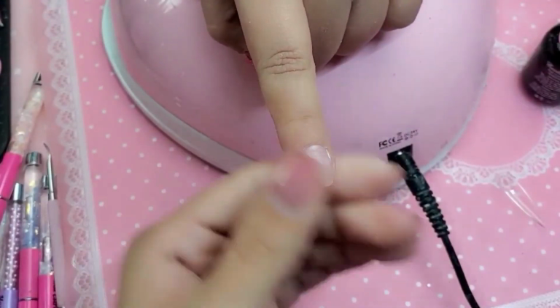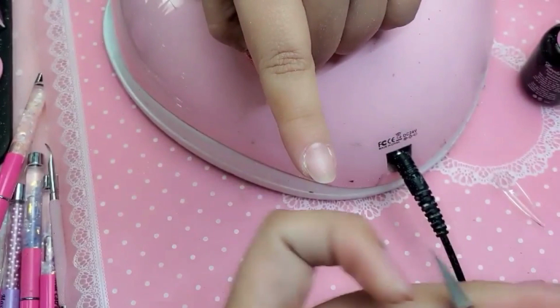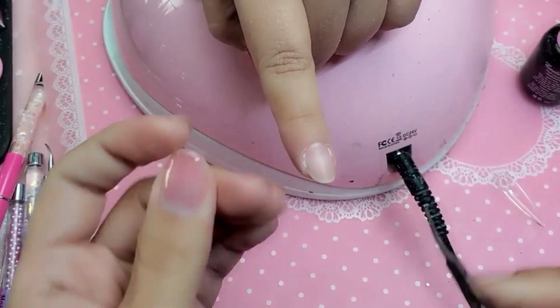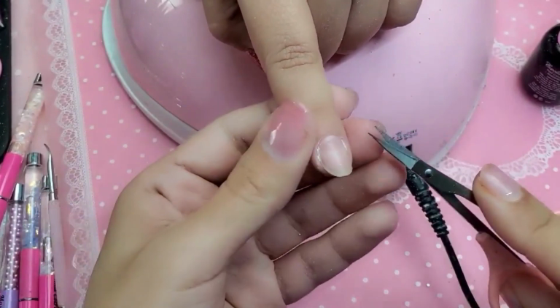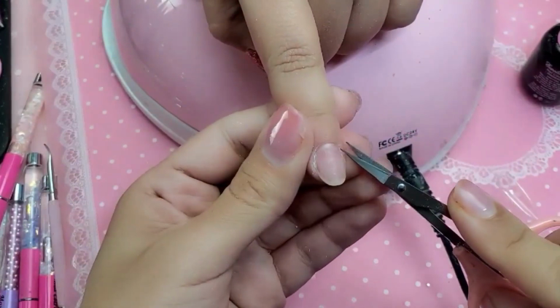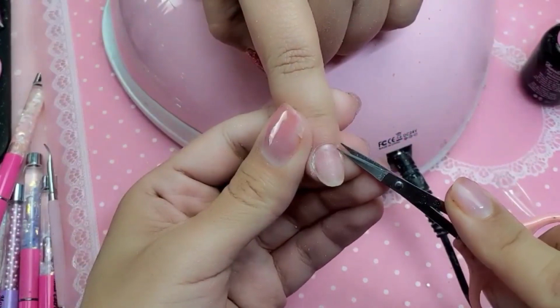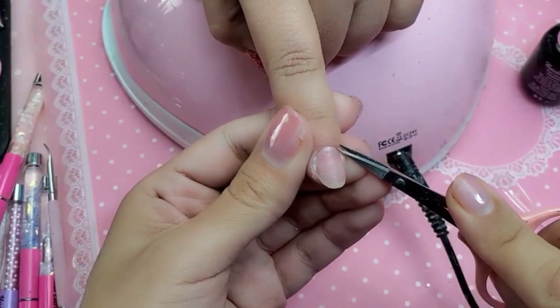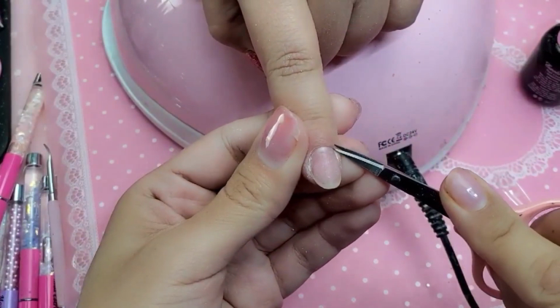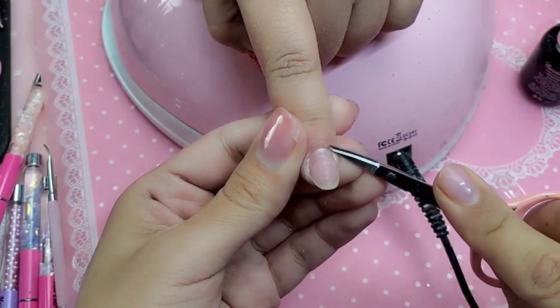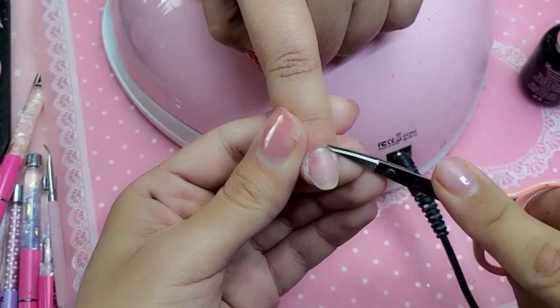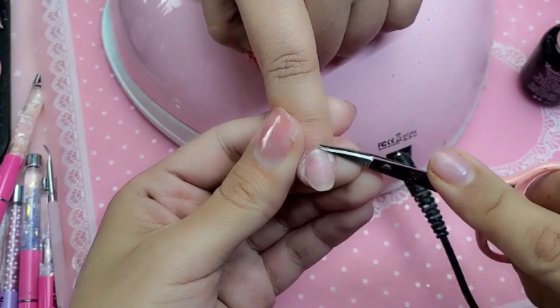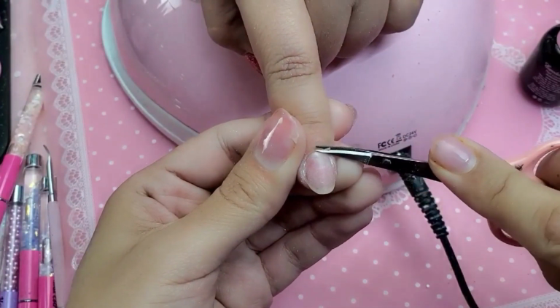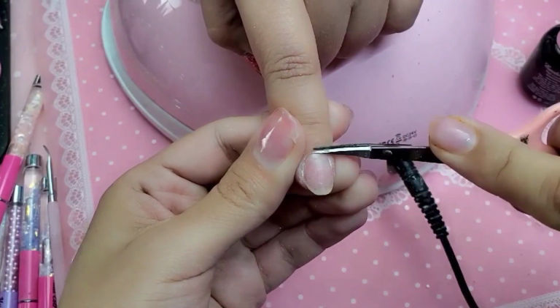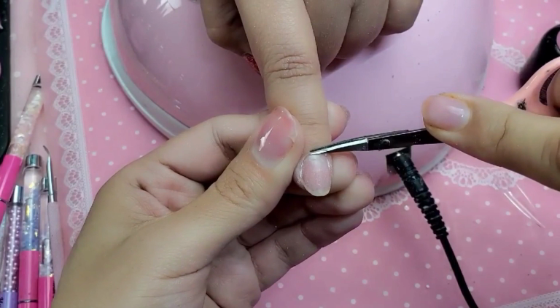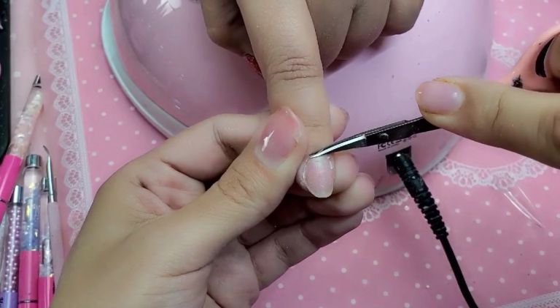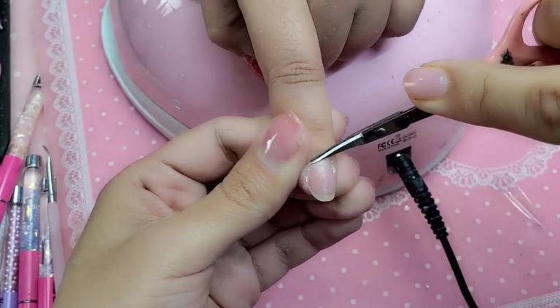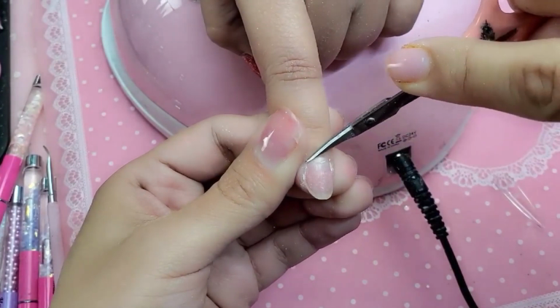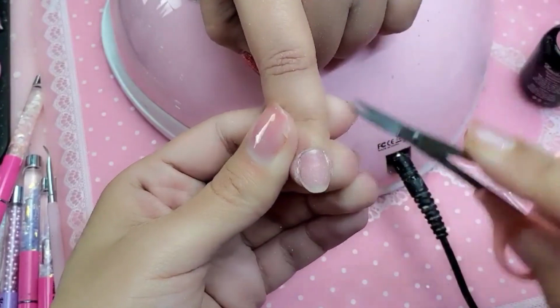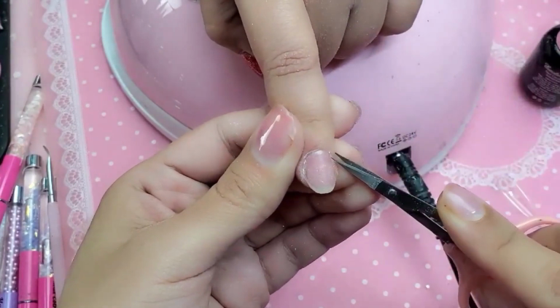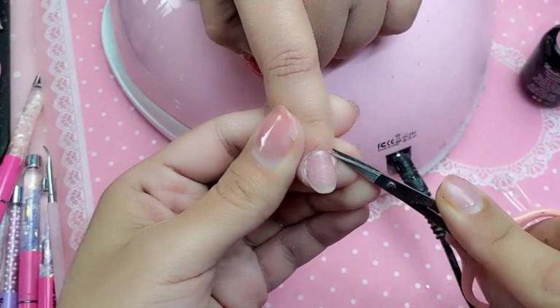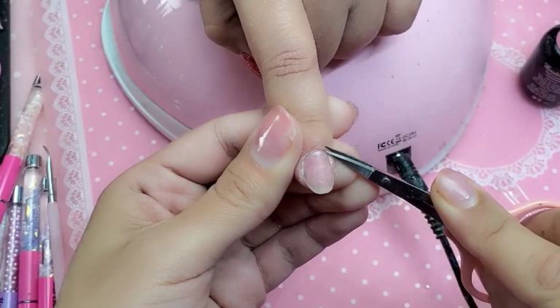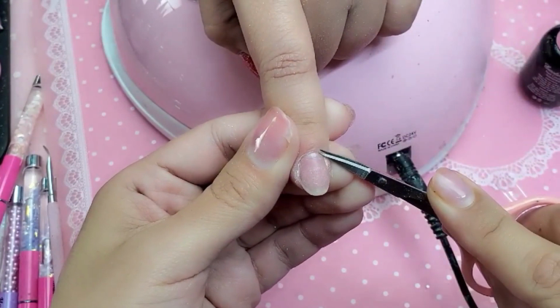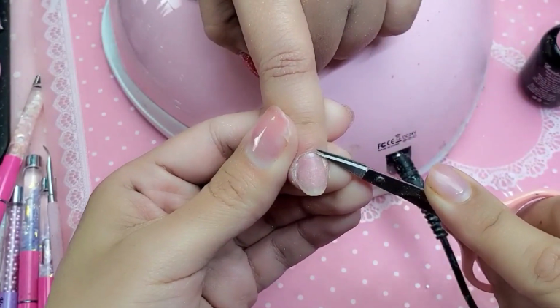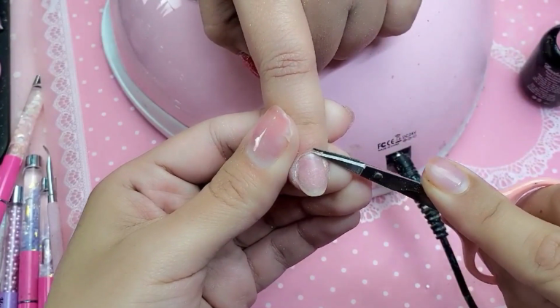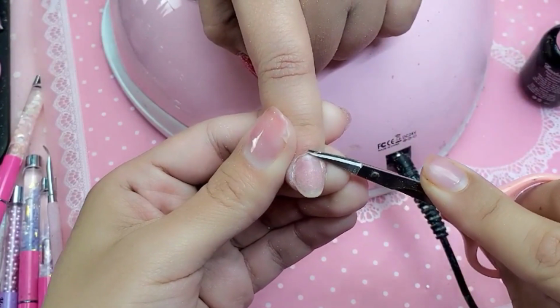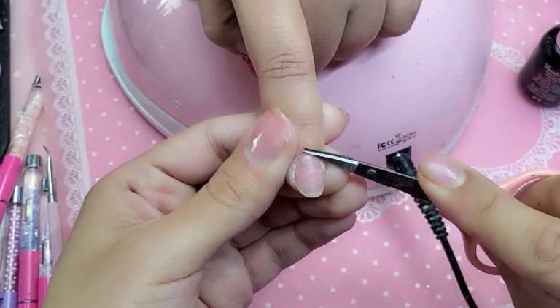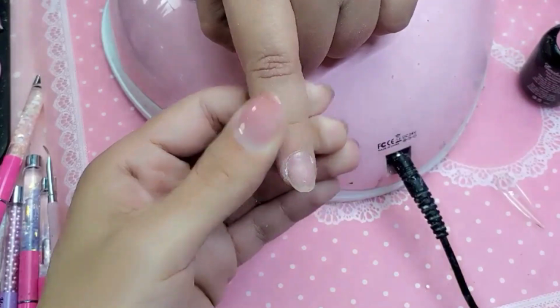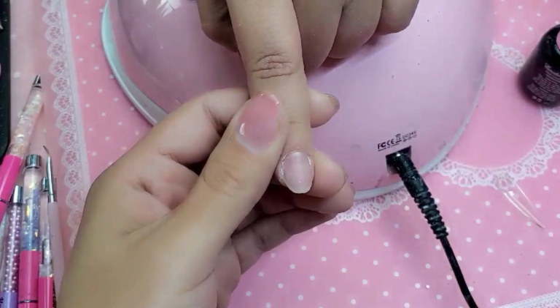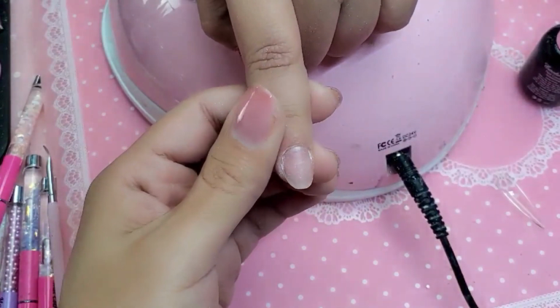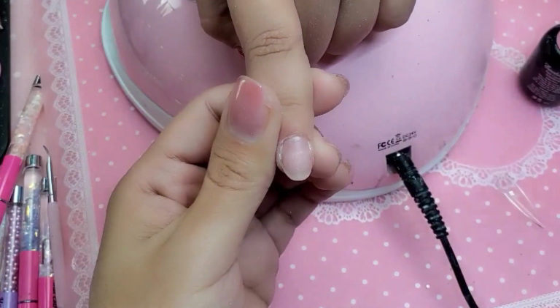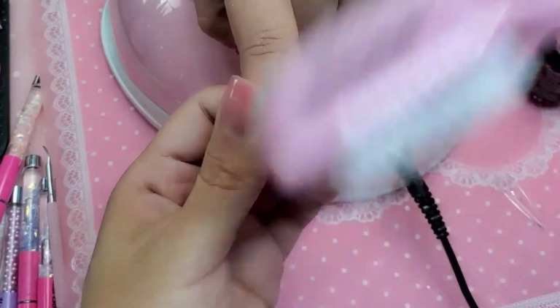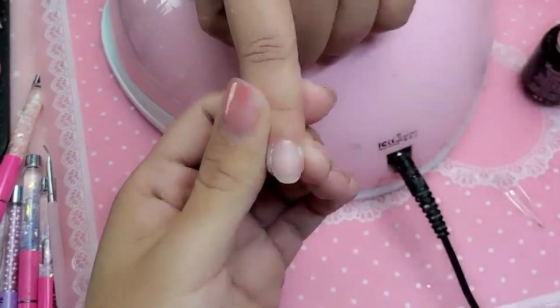I'm going to take my pink cuticle scissors. If there's any excess non-living tissue, just give it a quick little trim. There we go — beautiful, nice and clean.